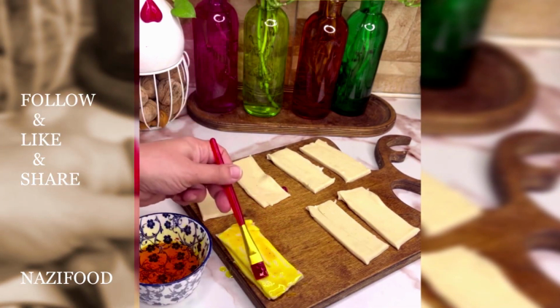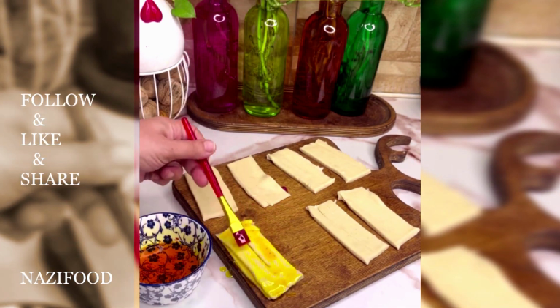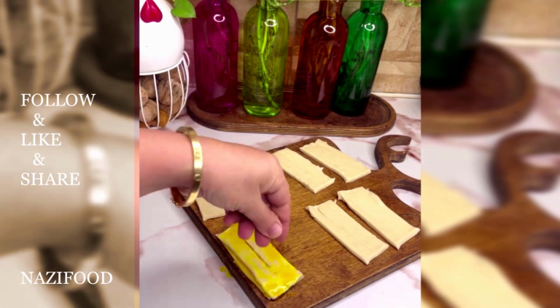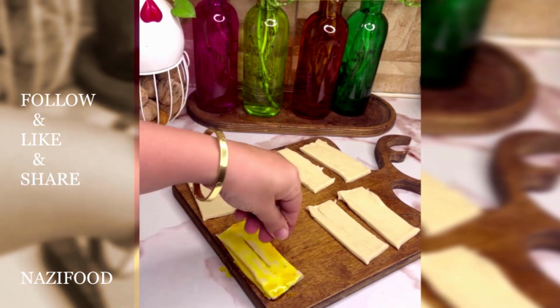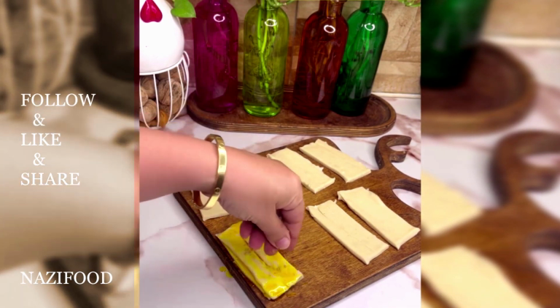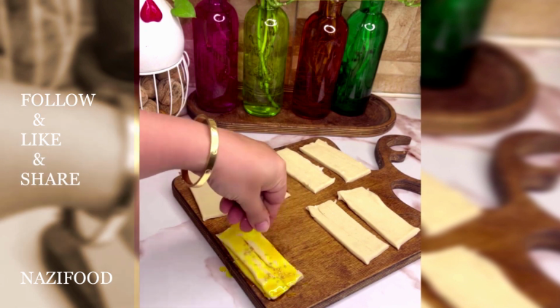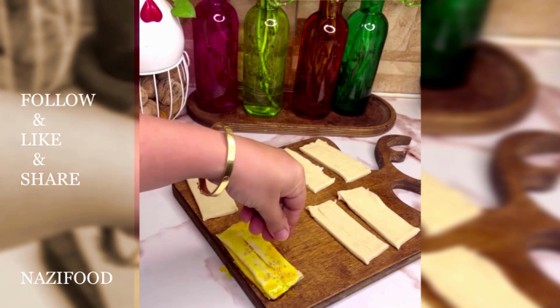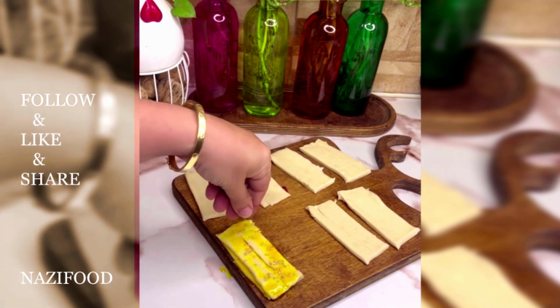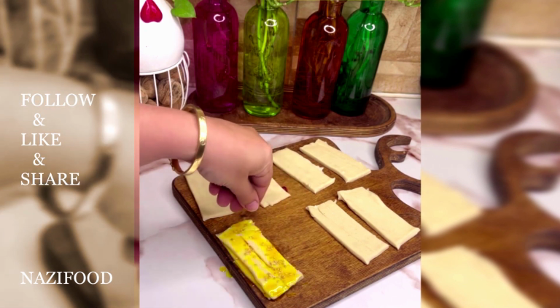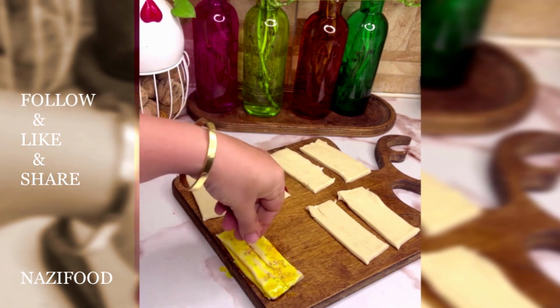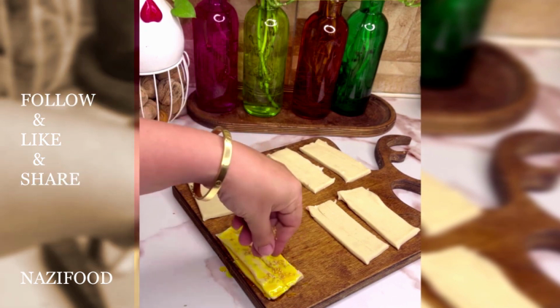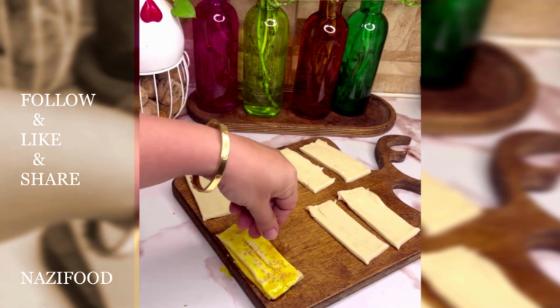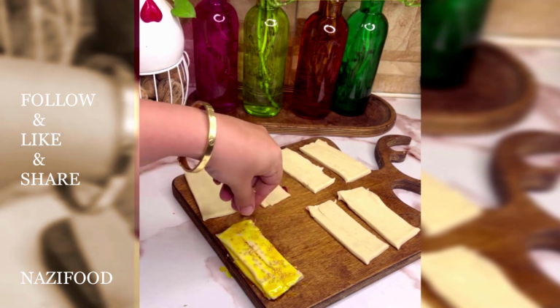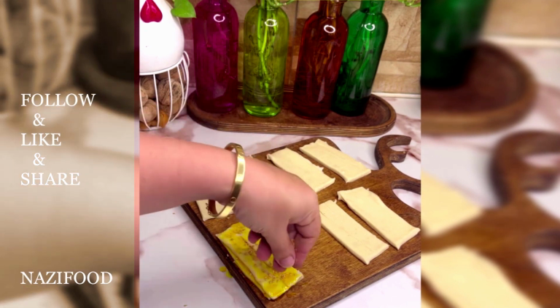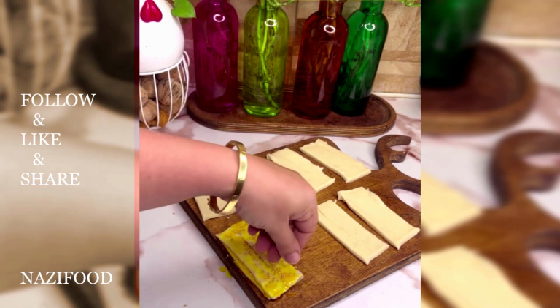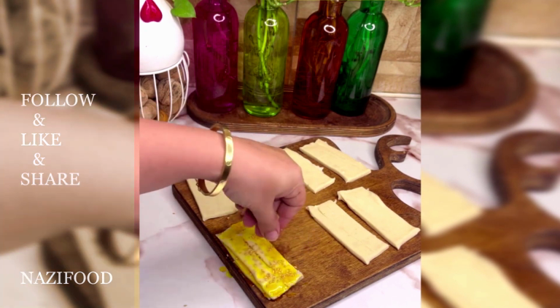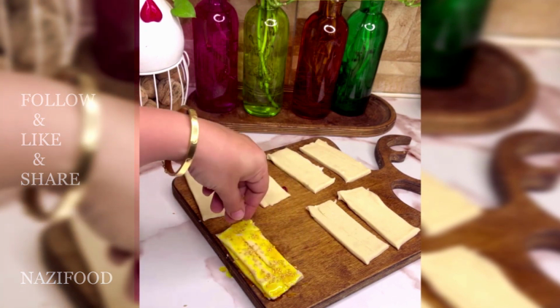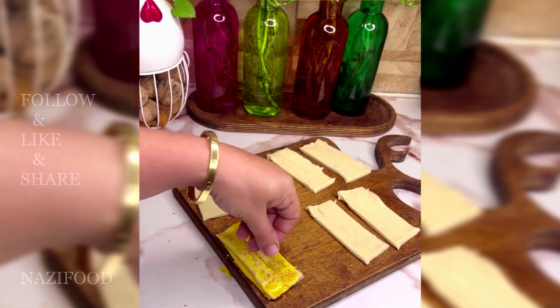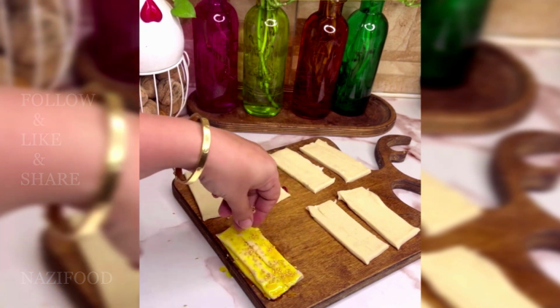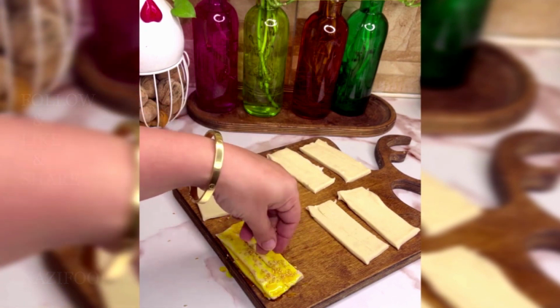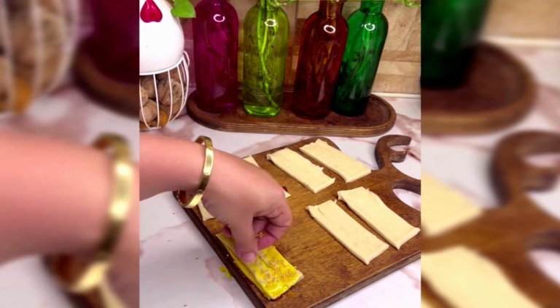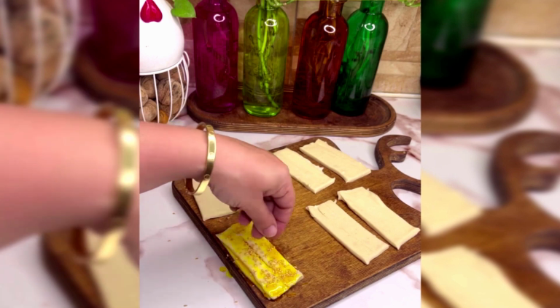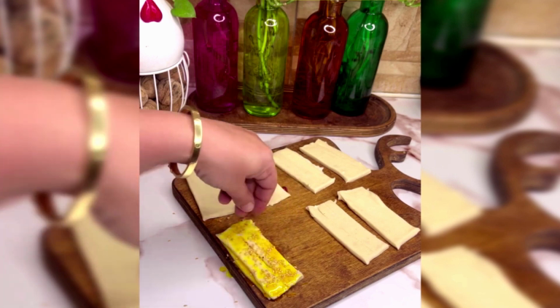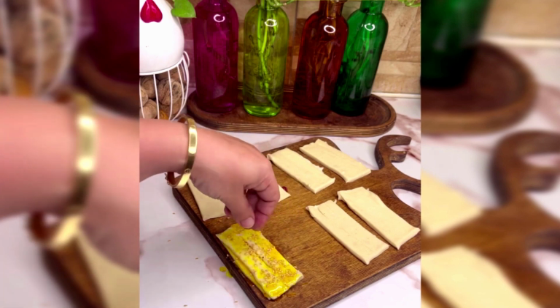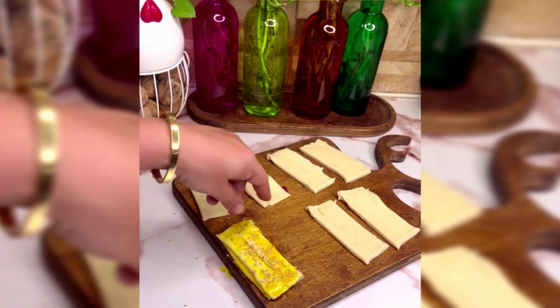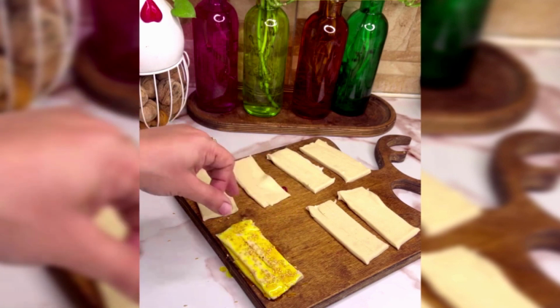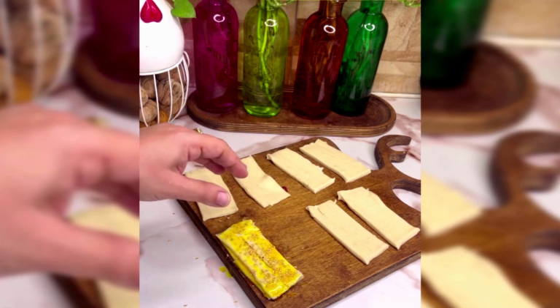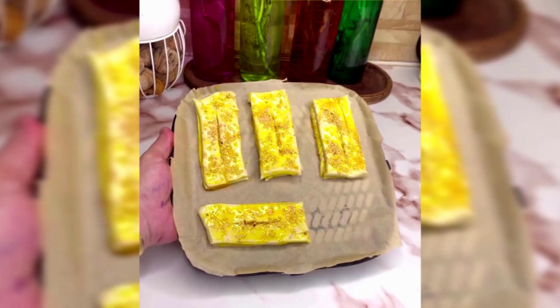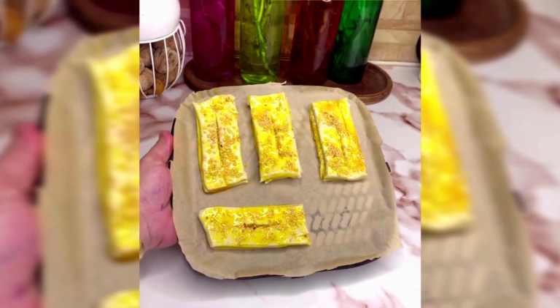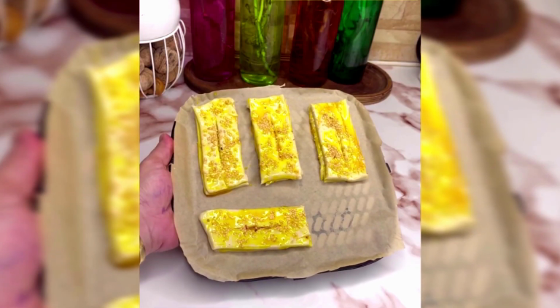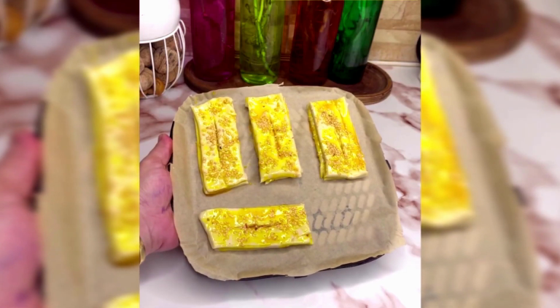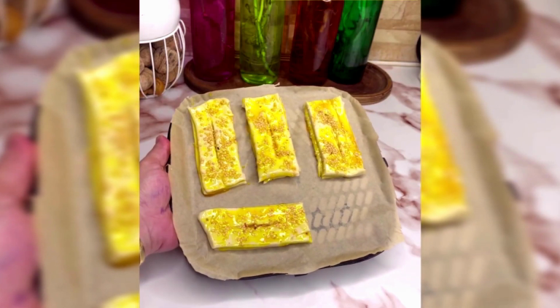Then arrange it in a baking tray and place it in a preheated oven at 180 degrees Celsius for 30 minutes. After baking, apply syrup again on top.